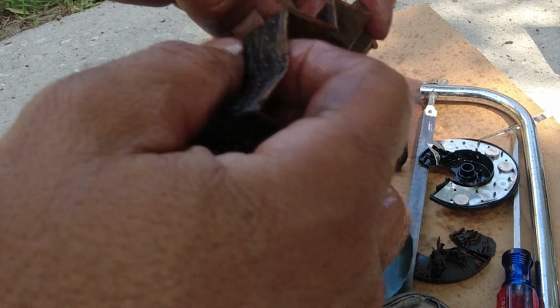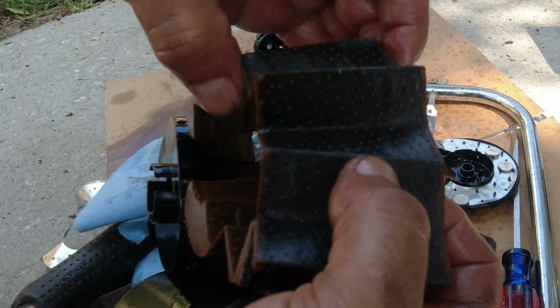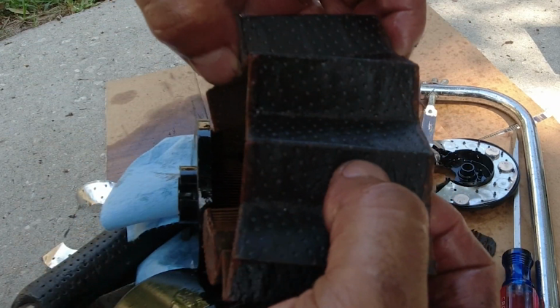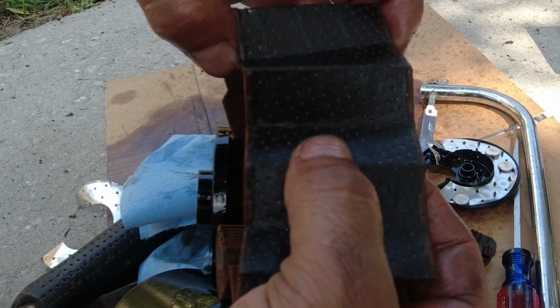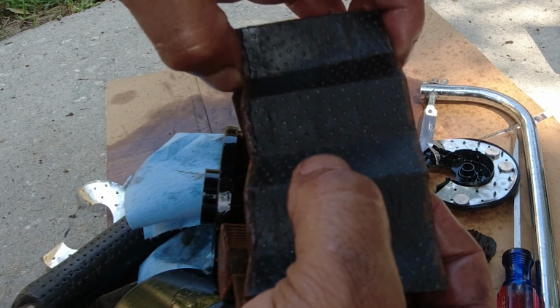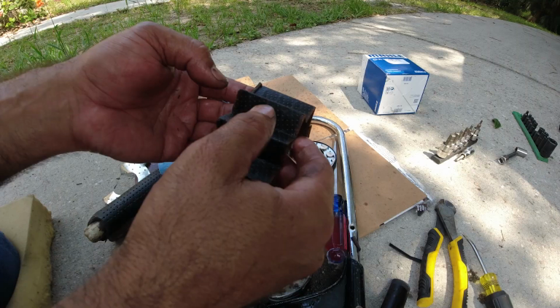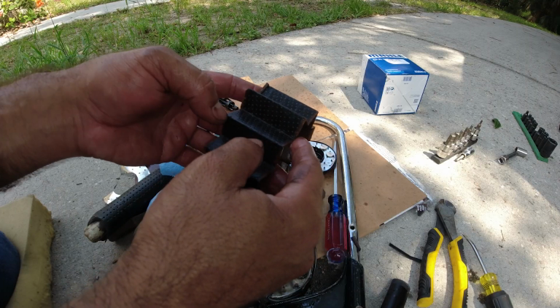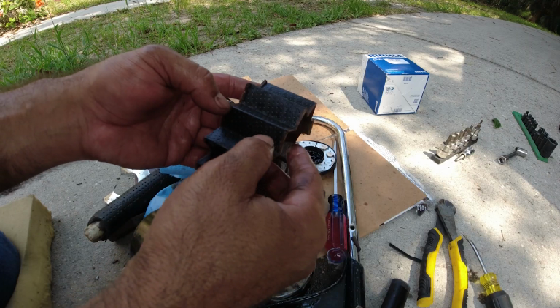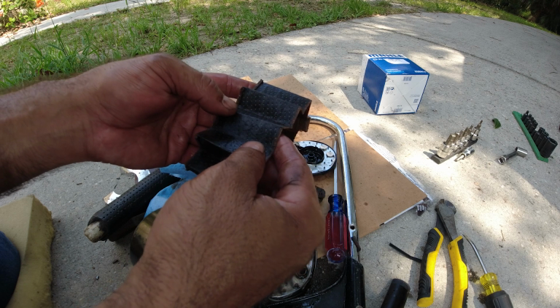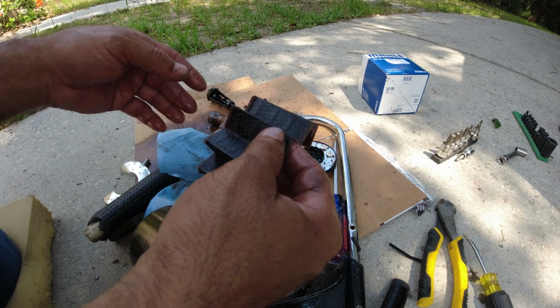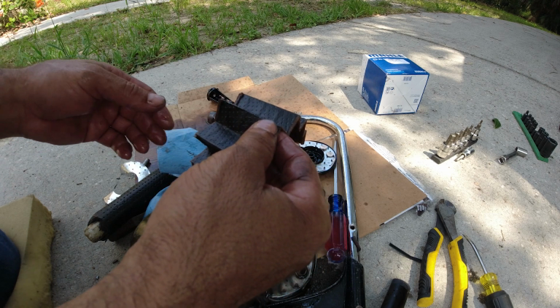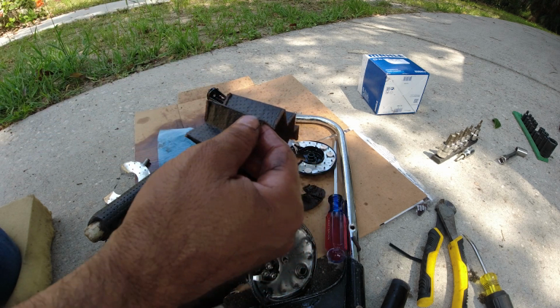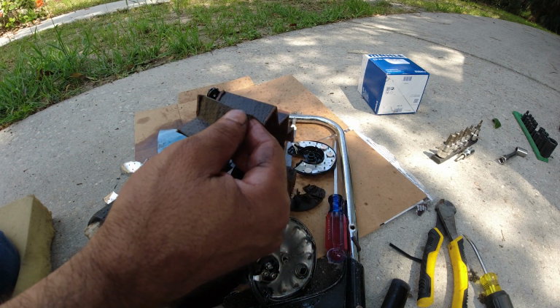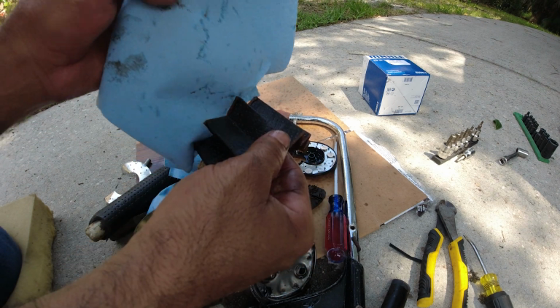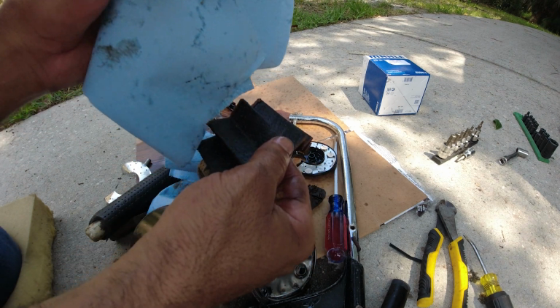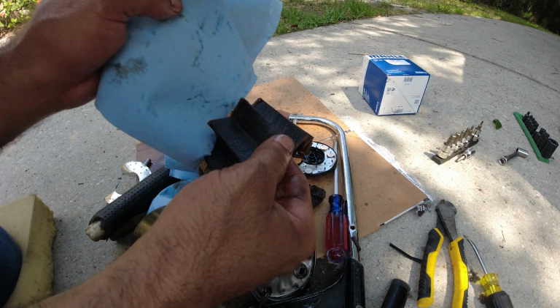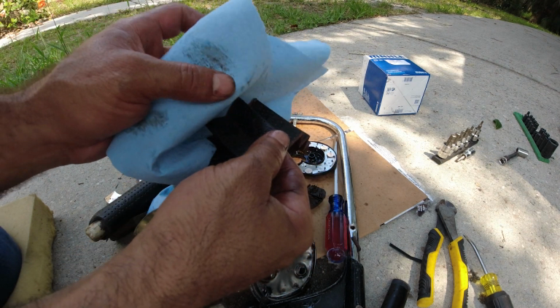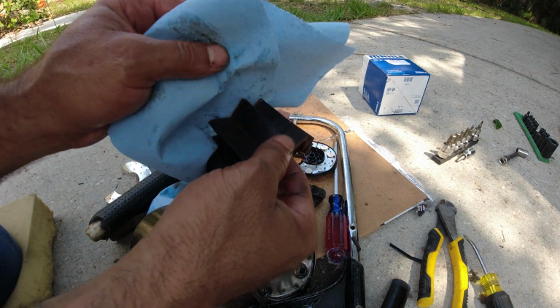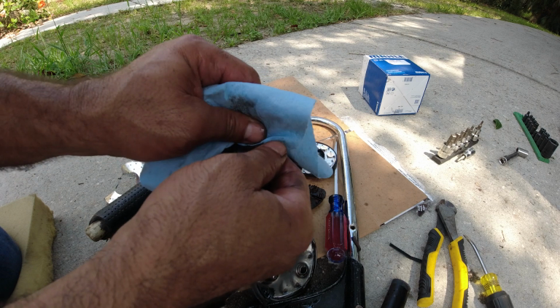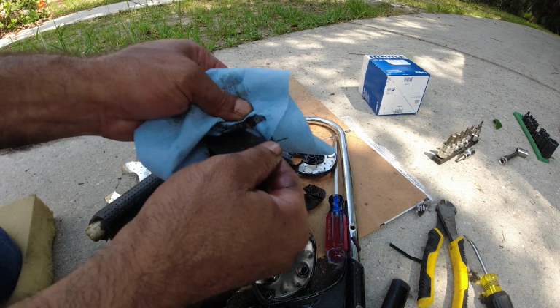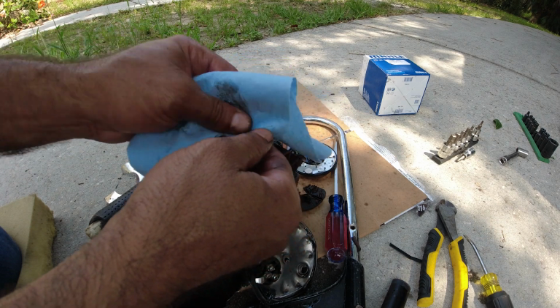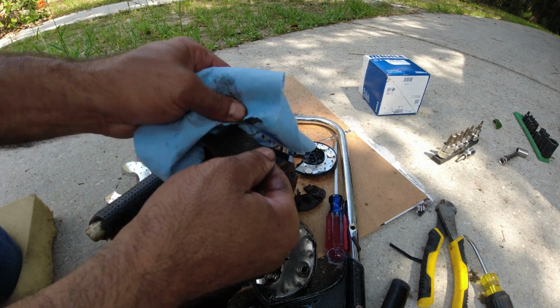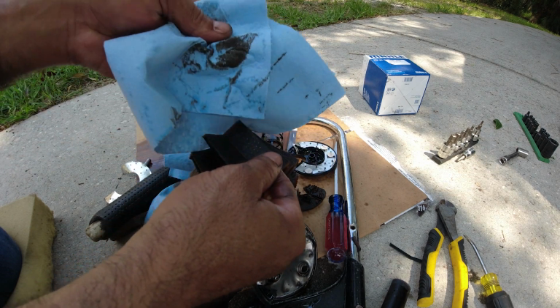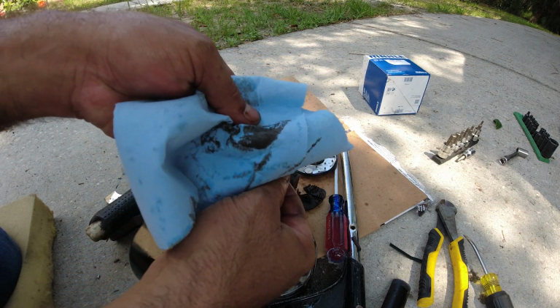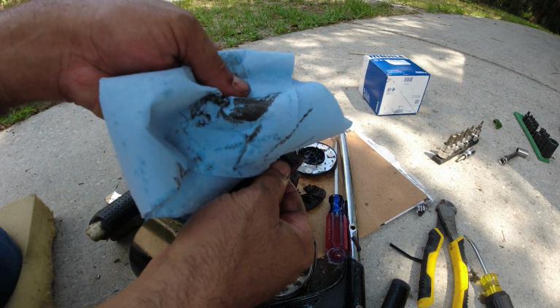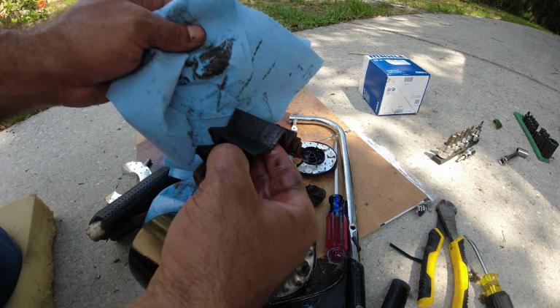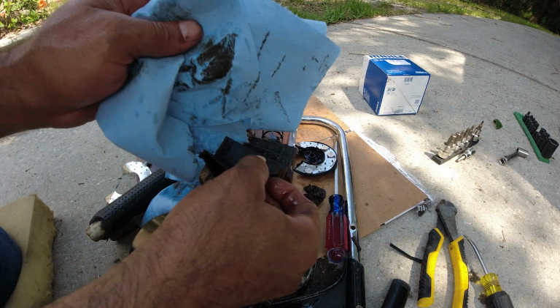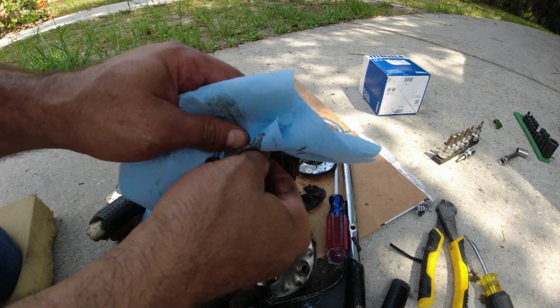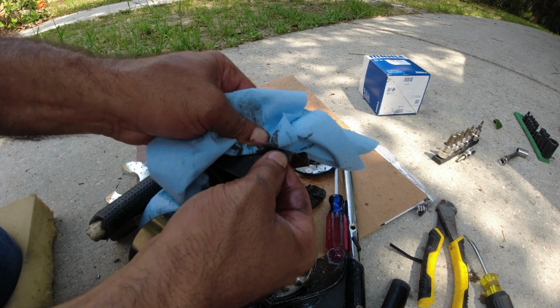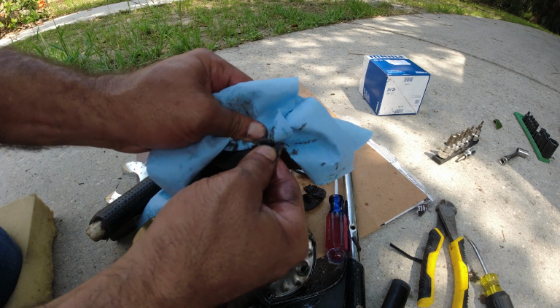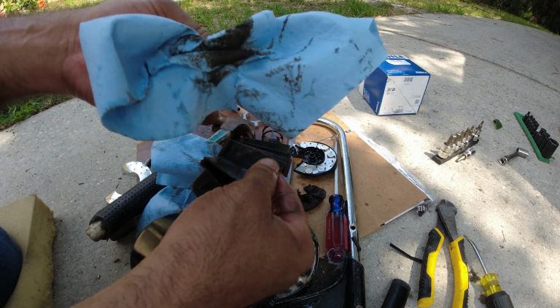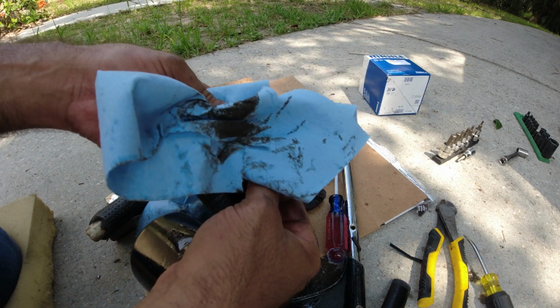You can see it's a very fine material, so that's why it's recommended to change it every 20,000 miles, because it does get a lot of dirt inside this filter. Look at this — look how dirty that looks. Look at that.